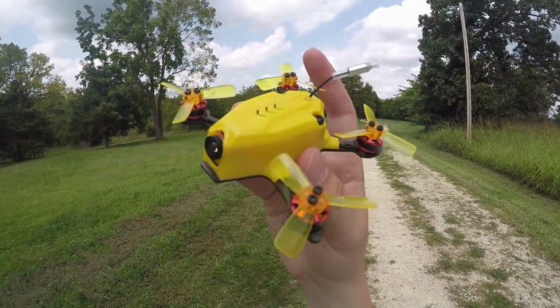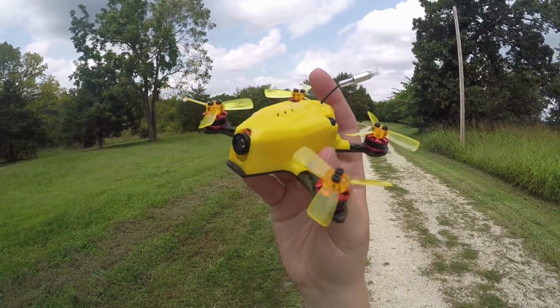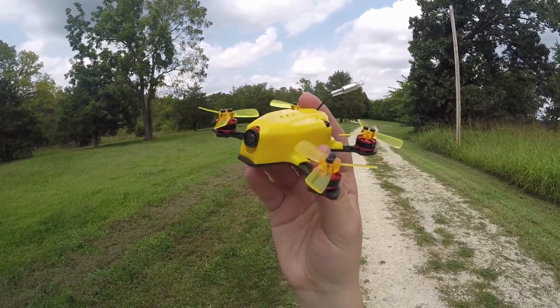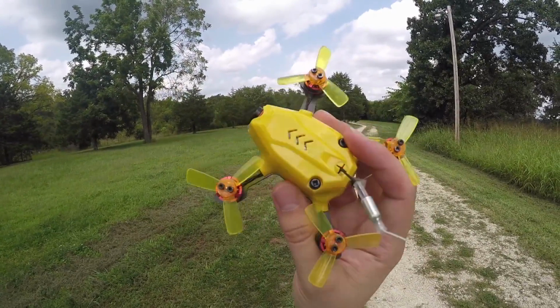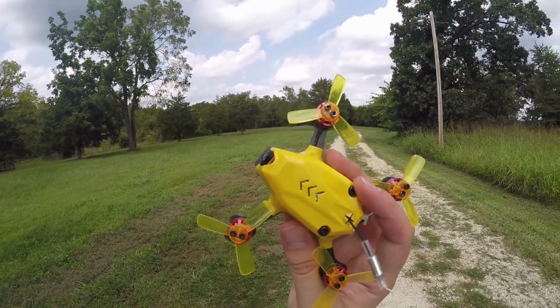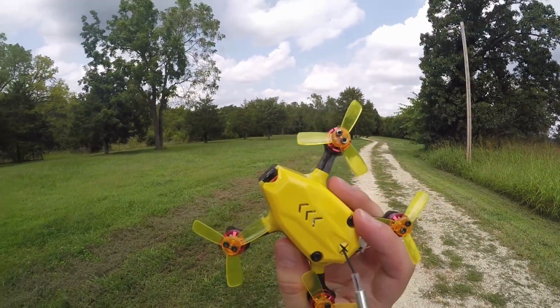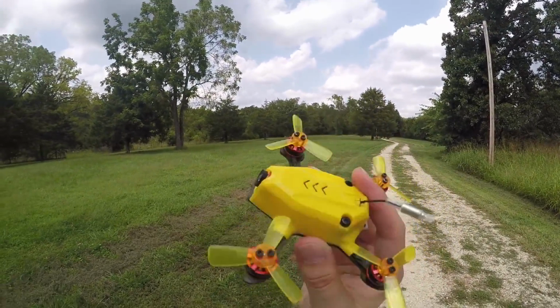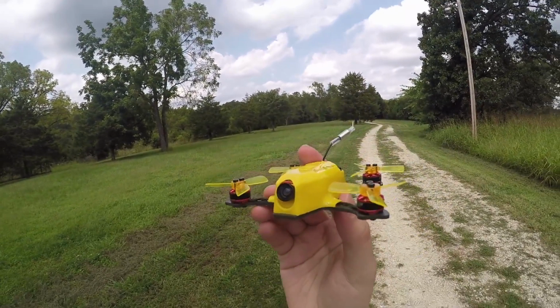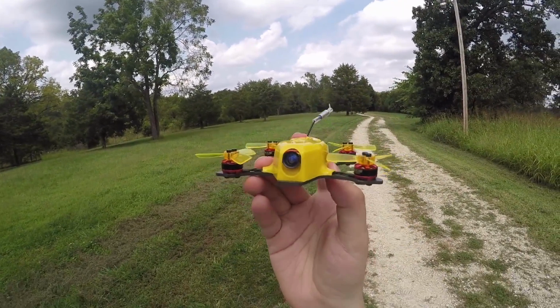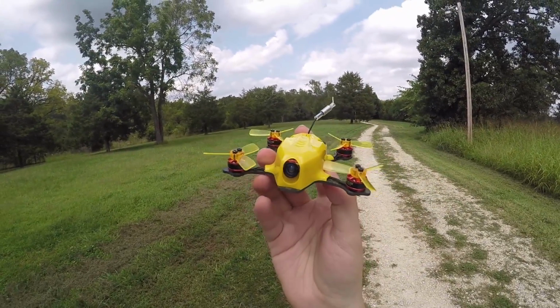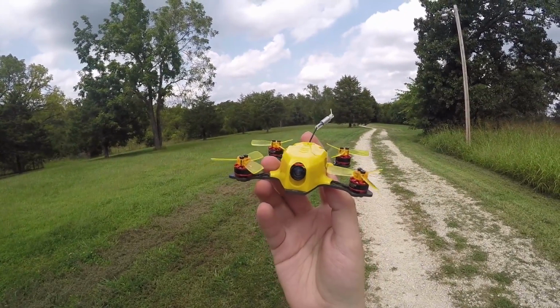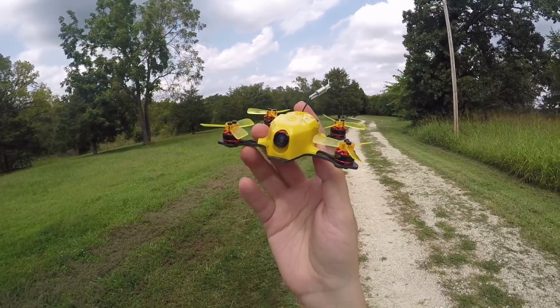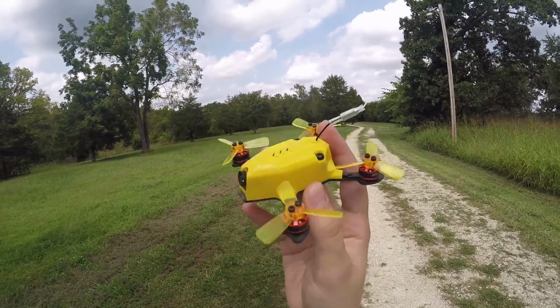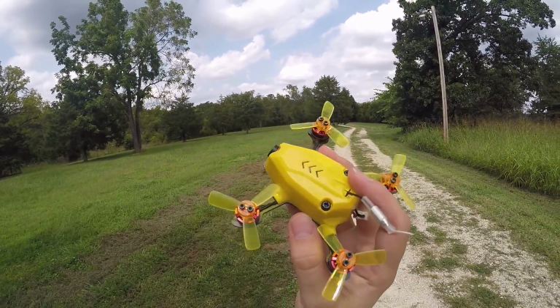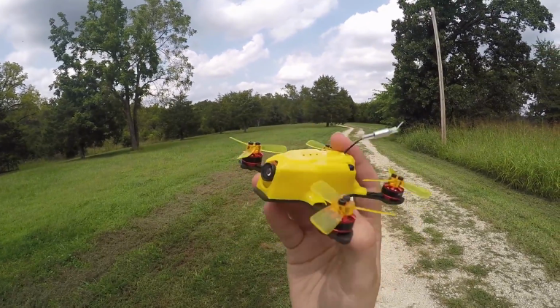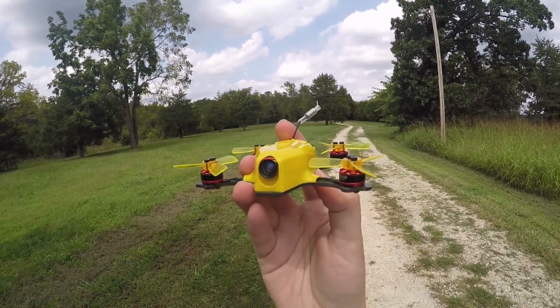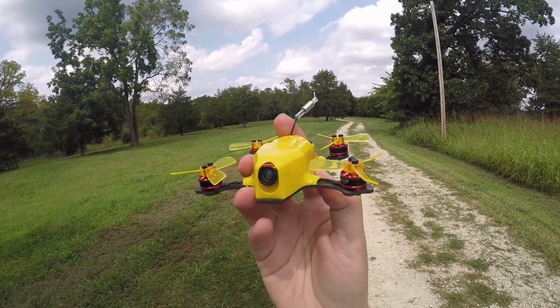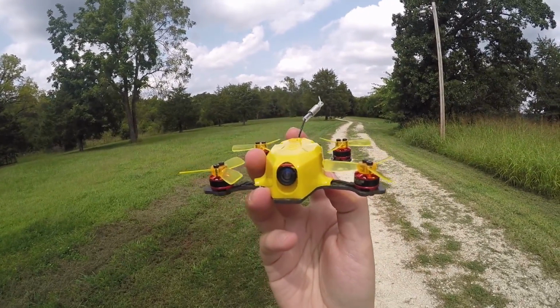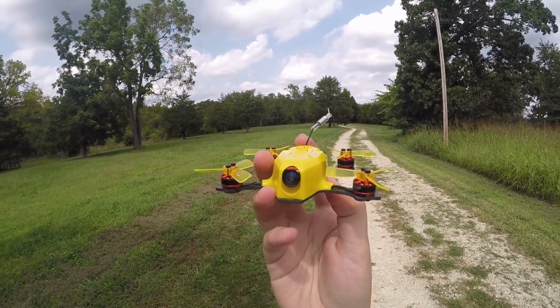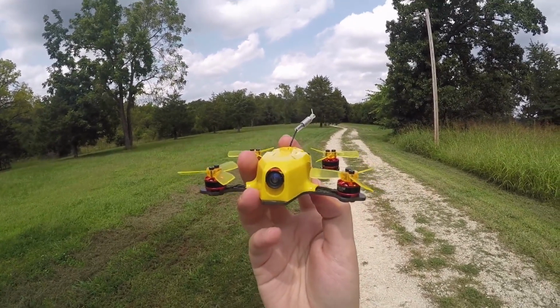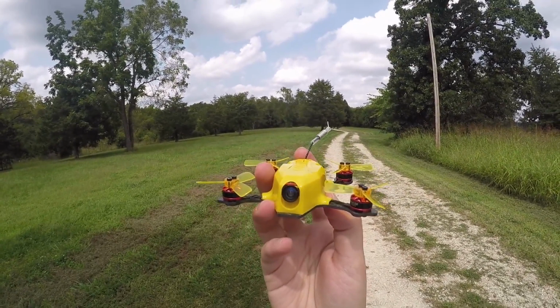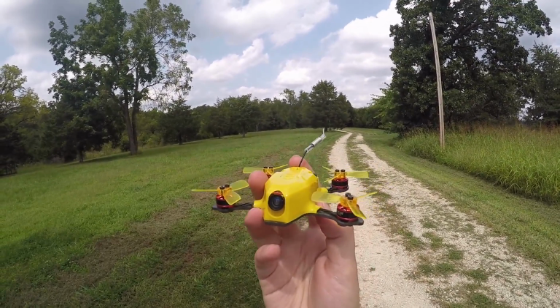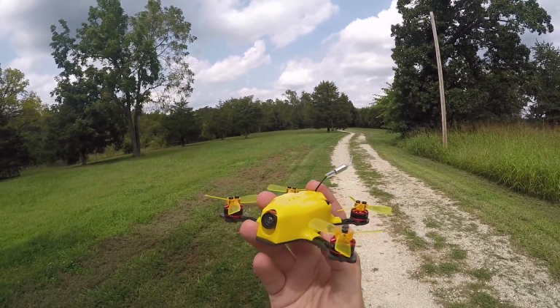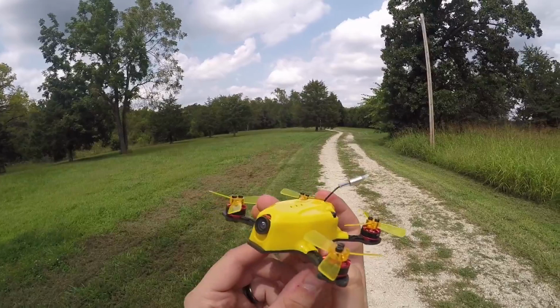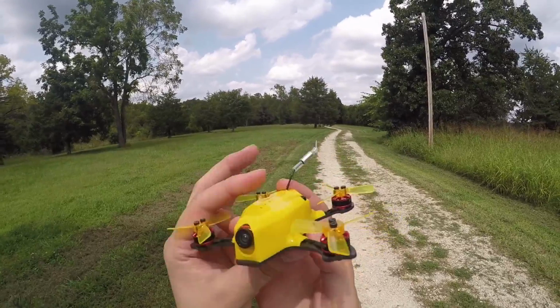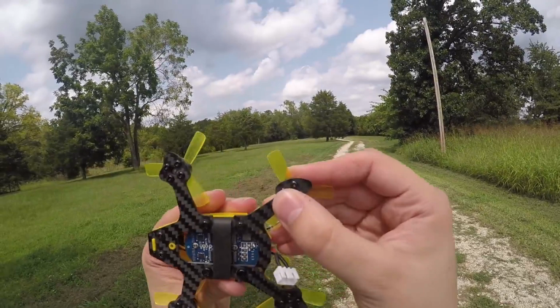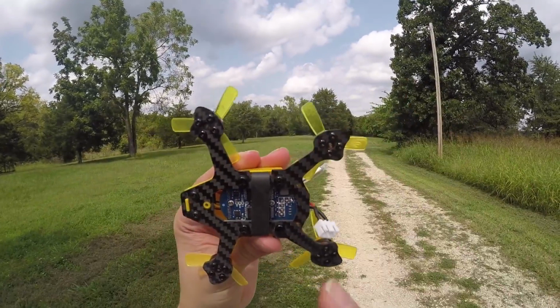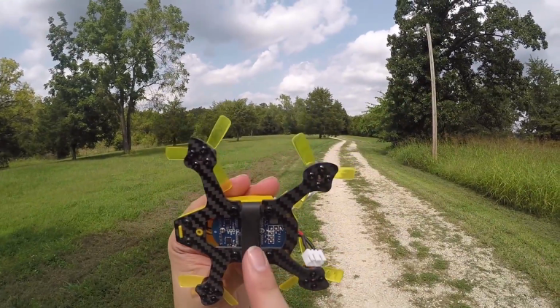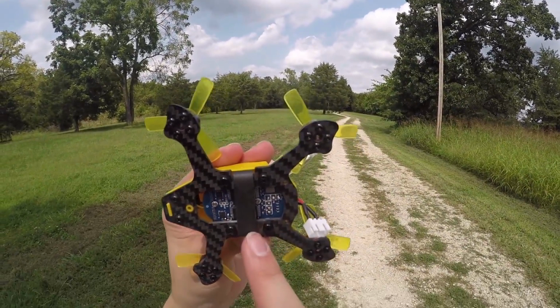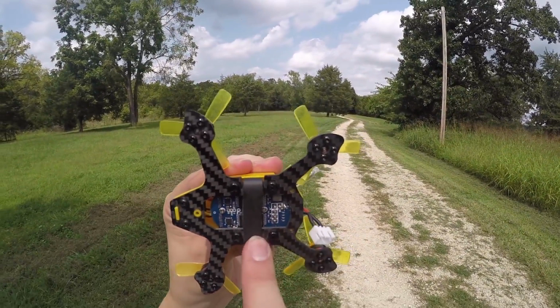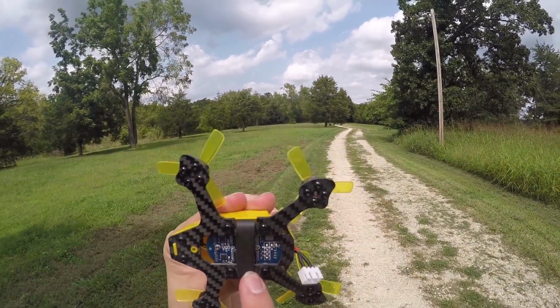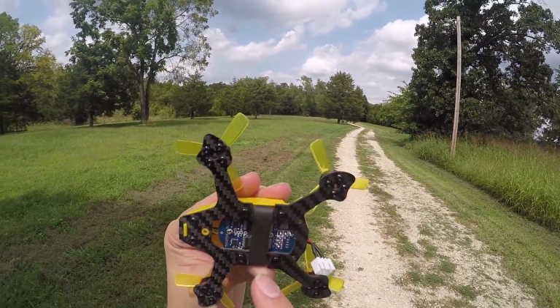The video transmitter is 25 milliwatts — it doesn't go any higher than that. The camera is an 800 TVL camera with a 150-degree field of view, because this is the FrSky BNF version.